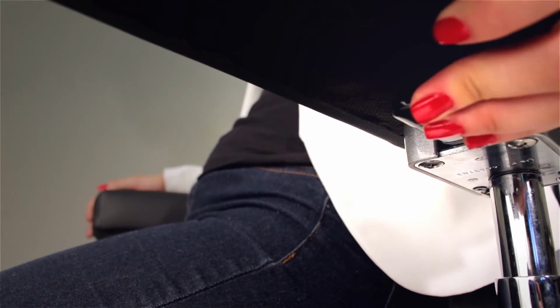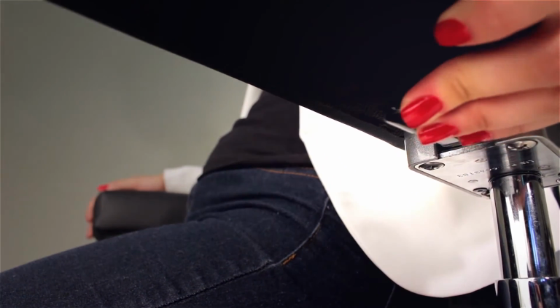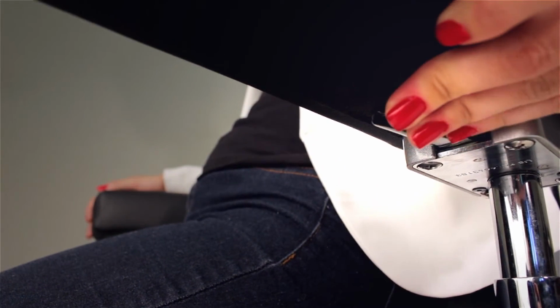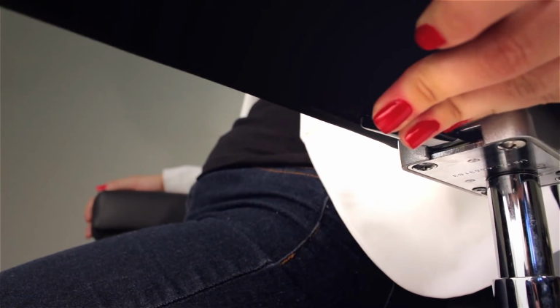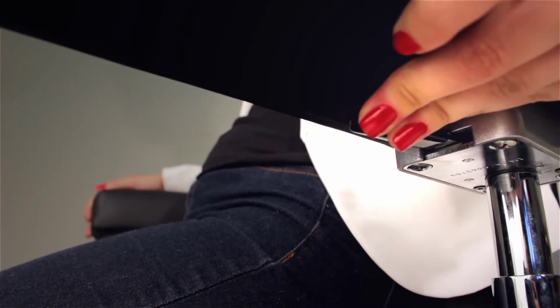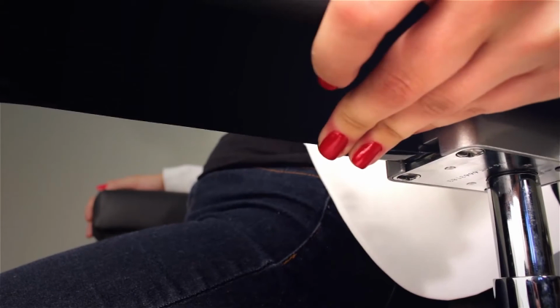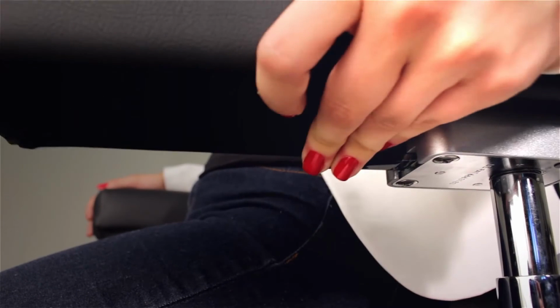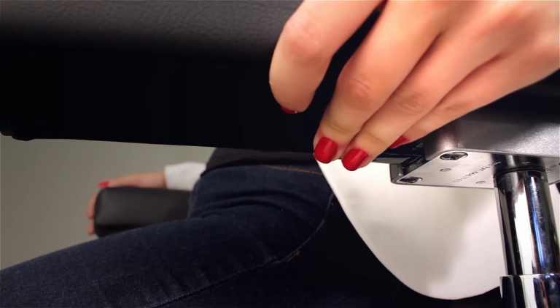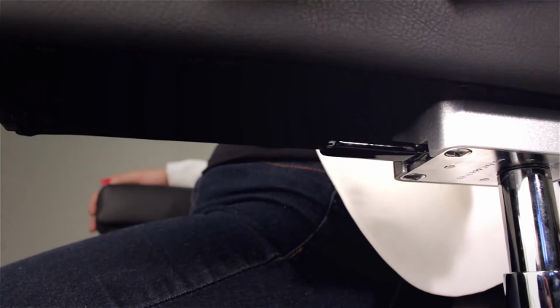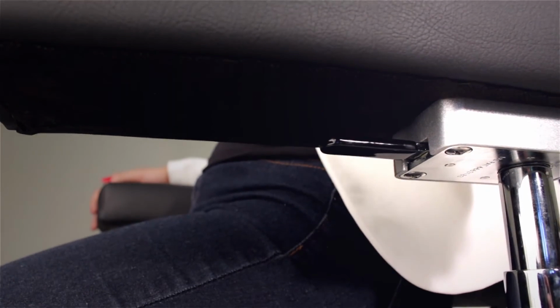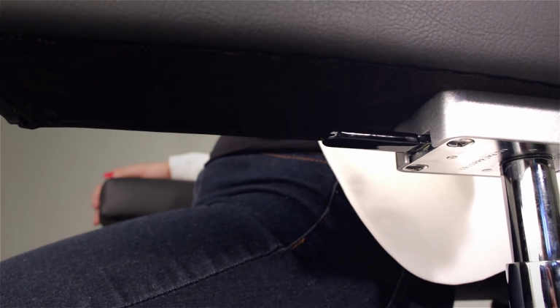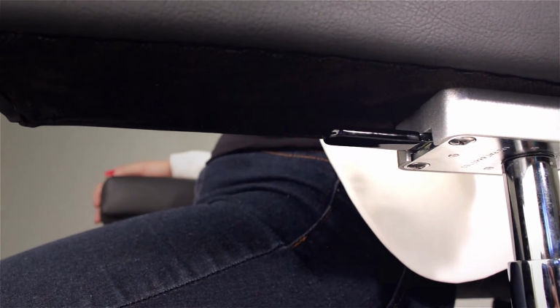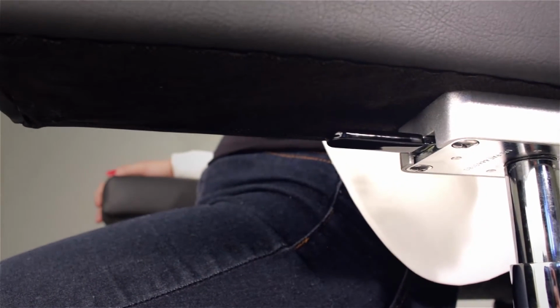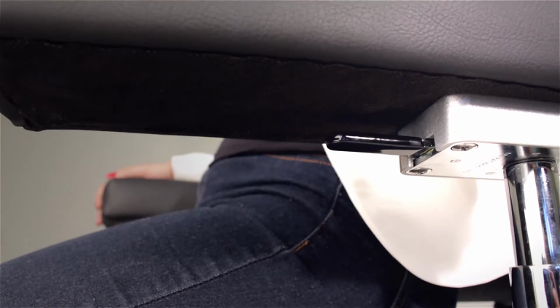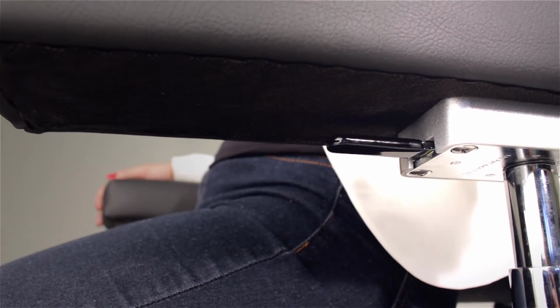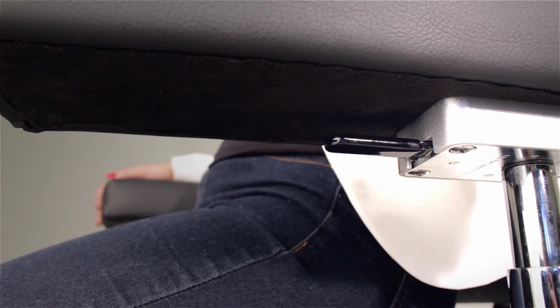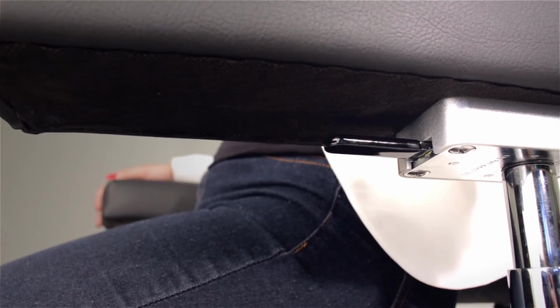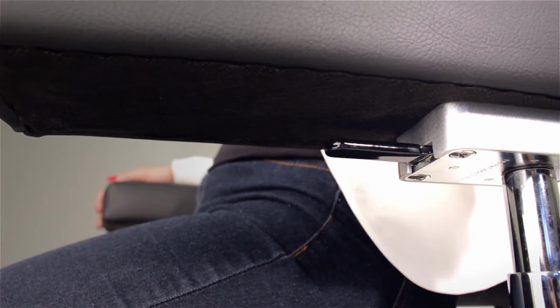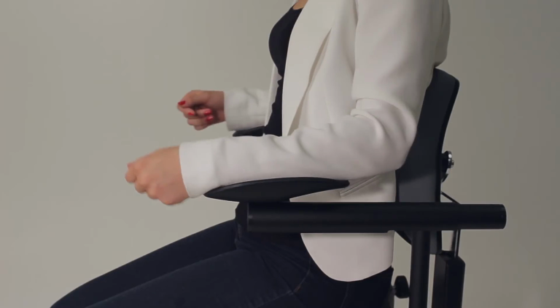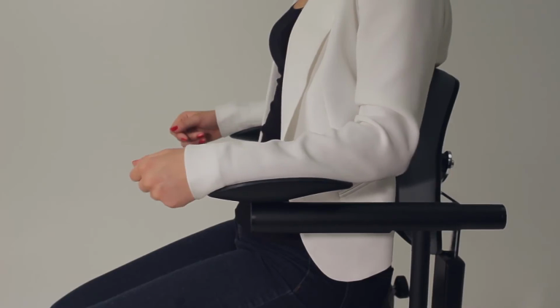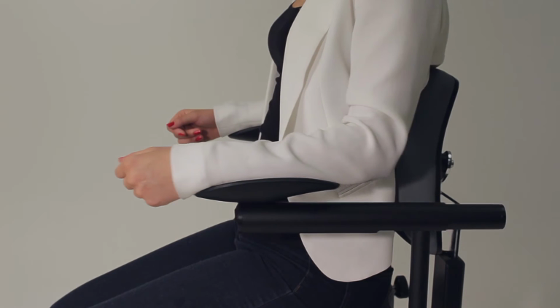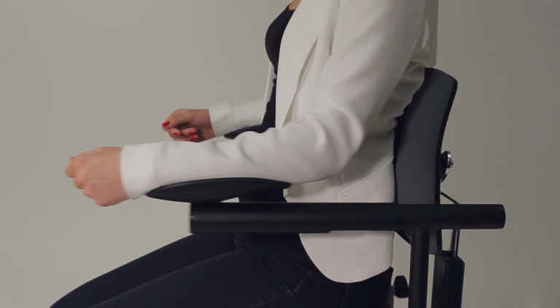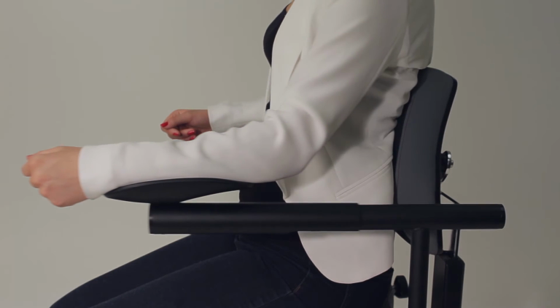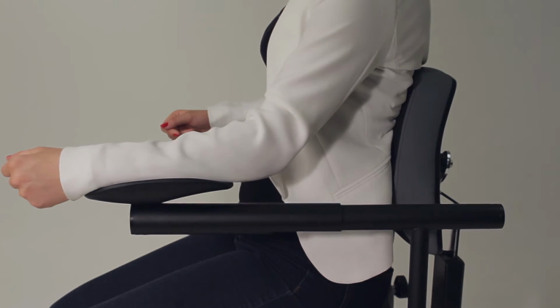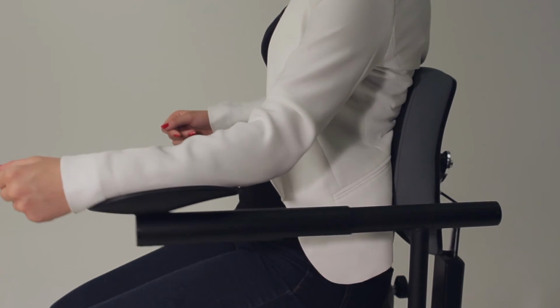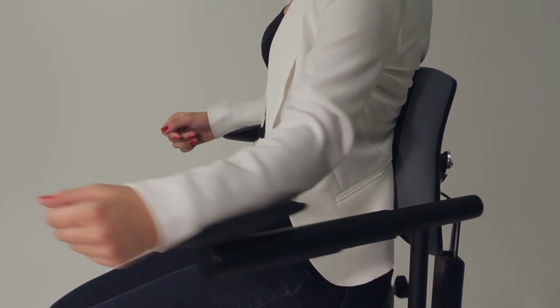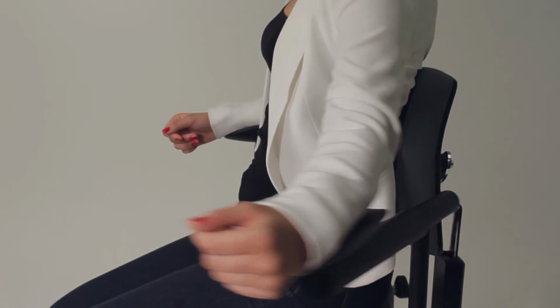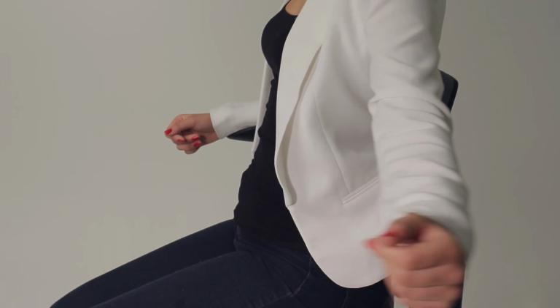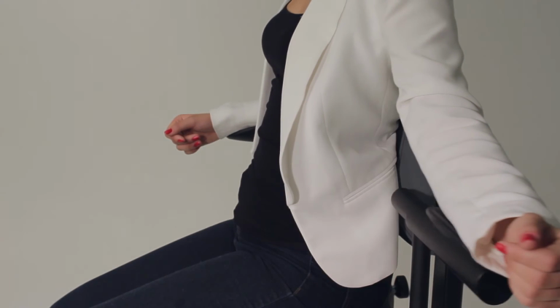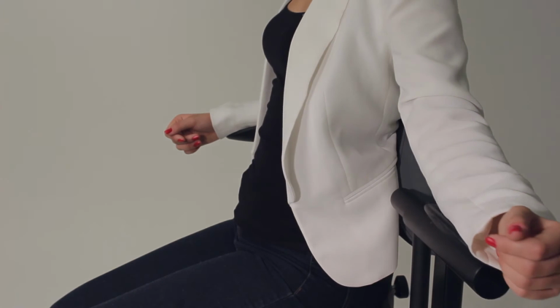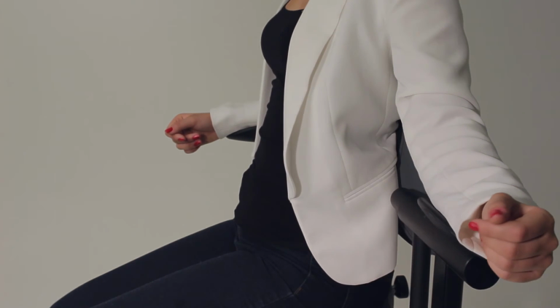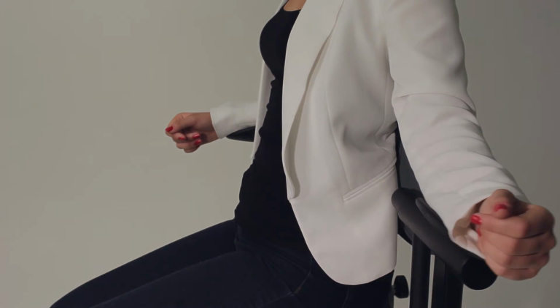Simply push or pull the lever in the direction you wish to ratchet the arm, adjust, and release. The cradled forearm style supports the forearms while allowing rotating and telescopic movement.